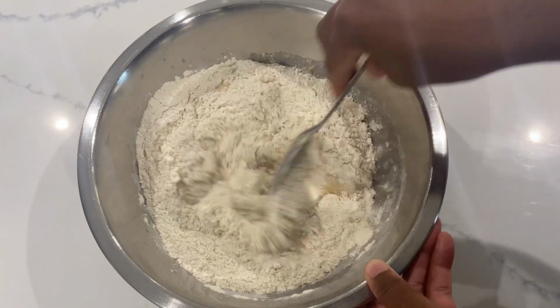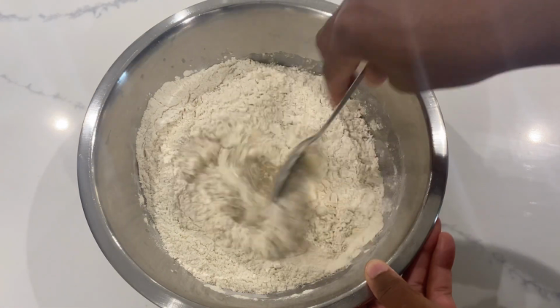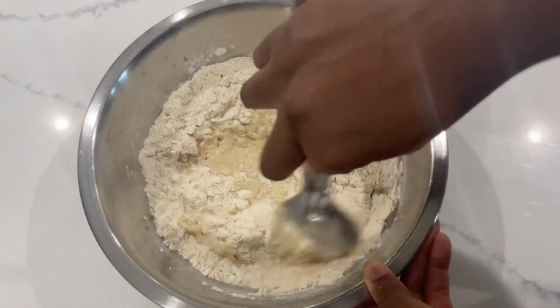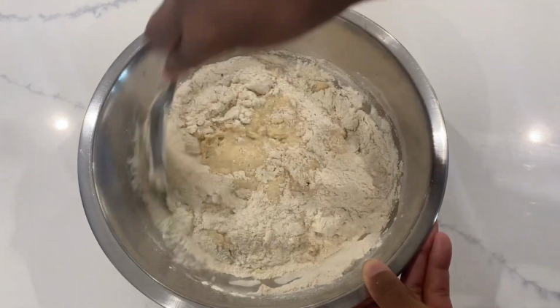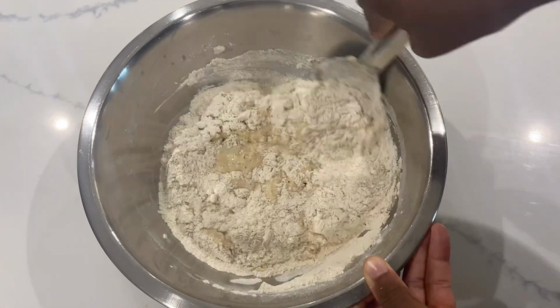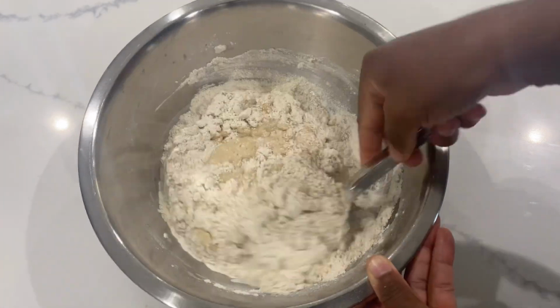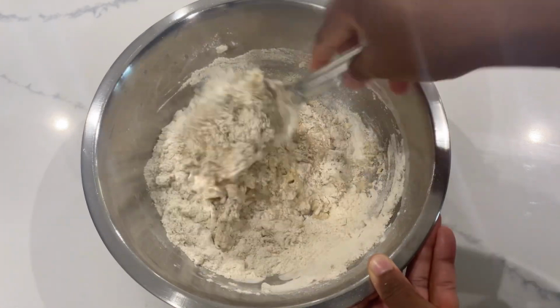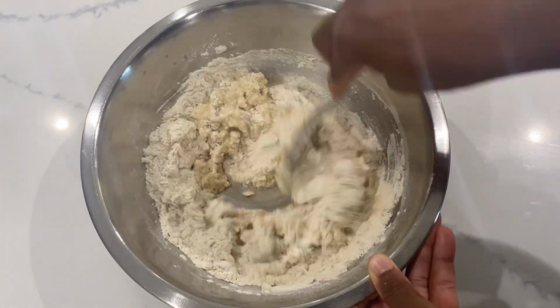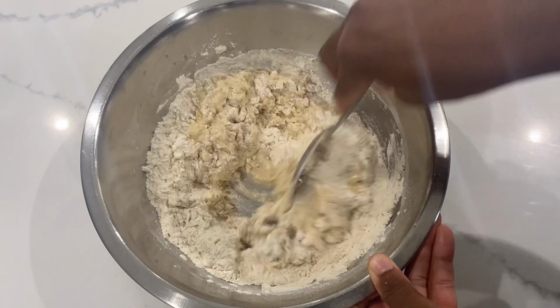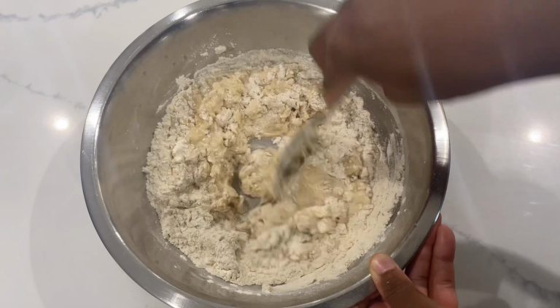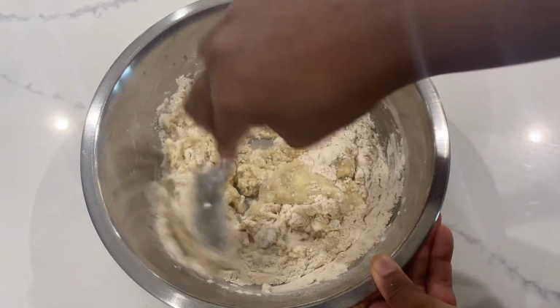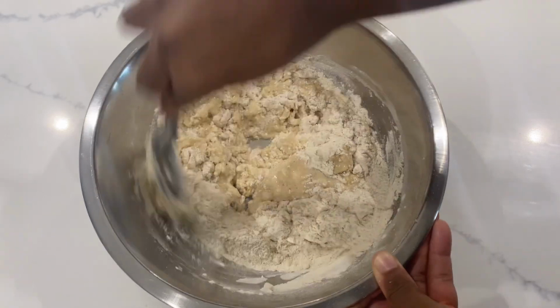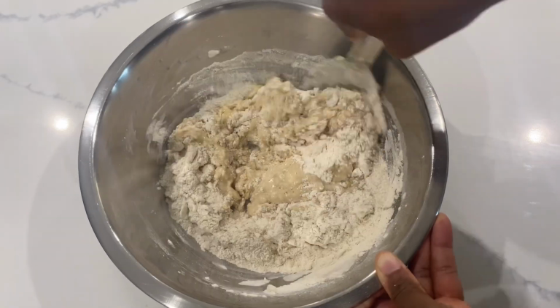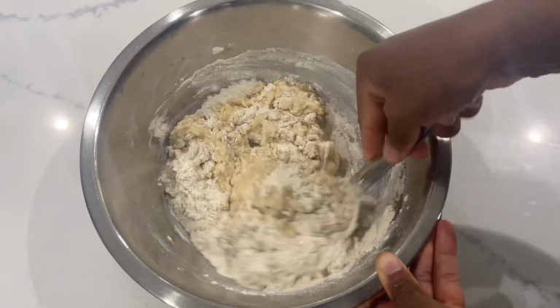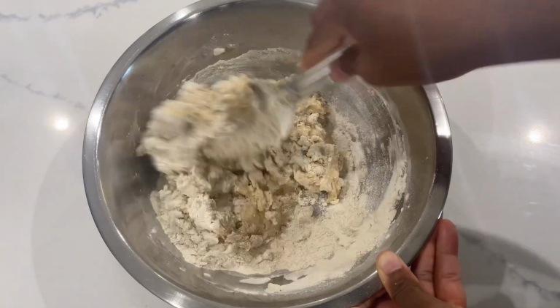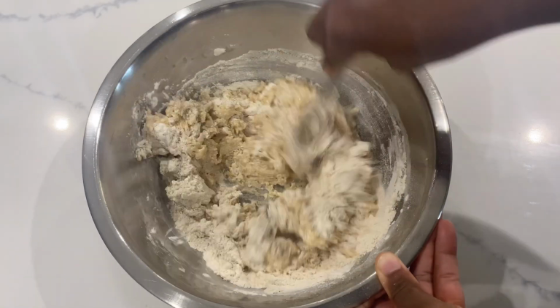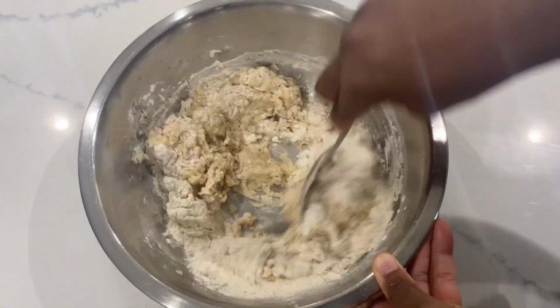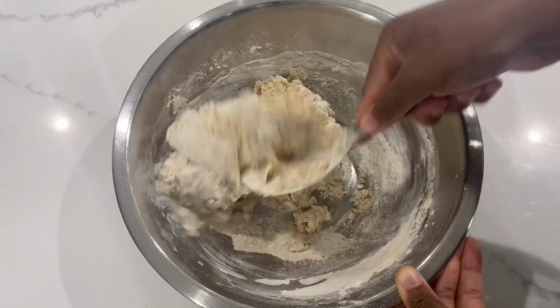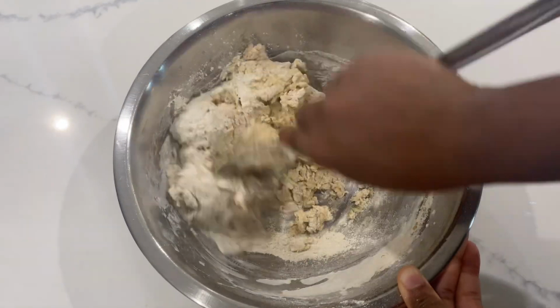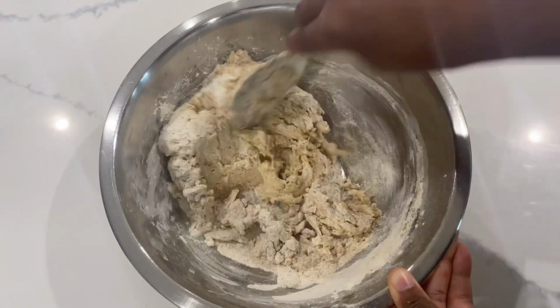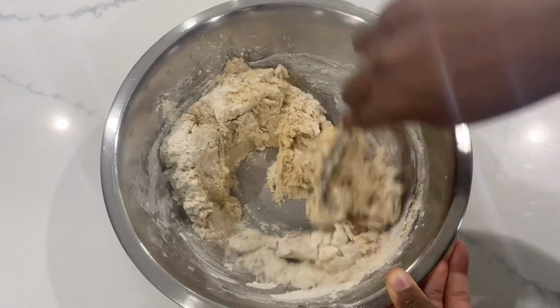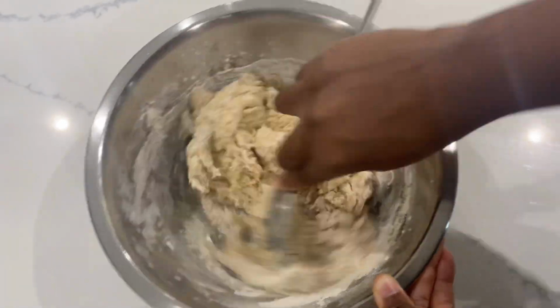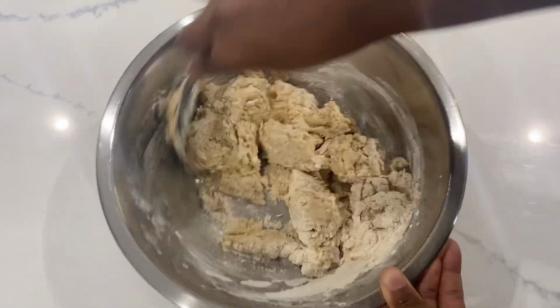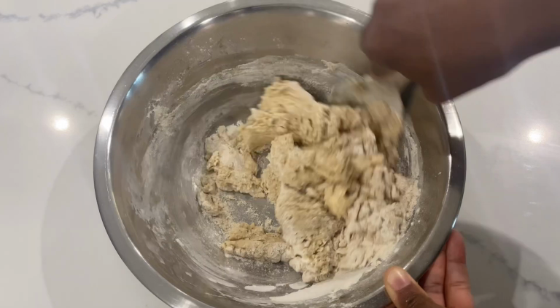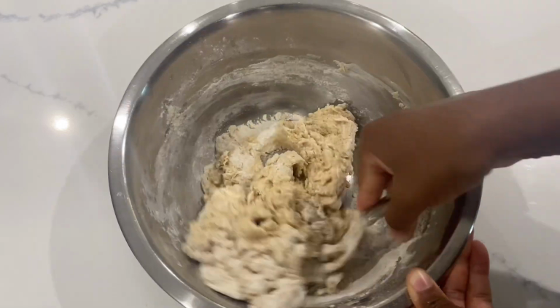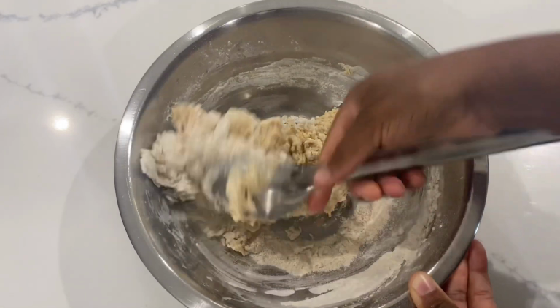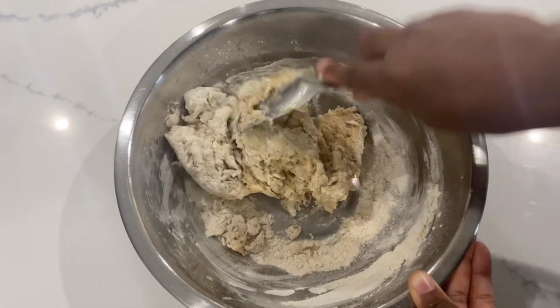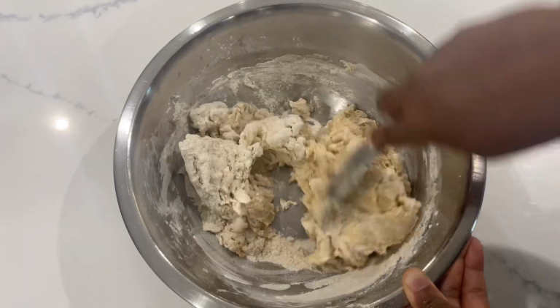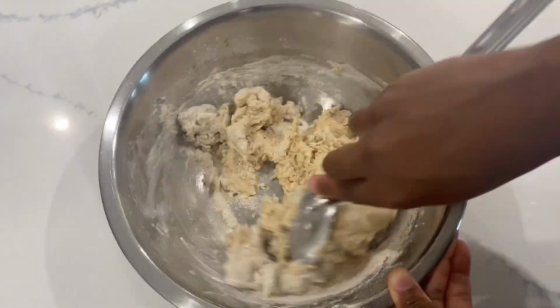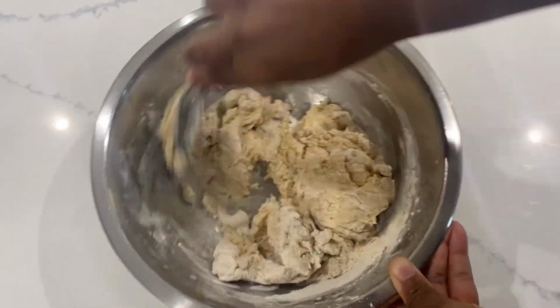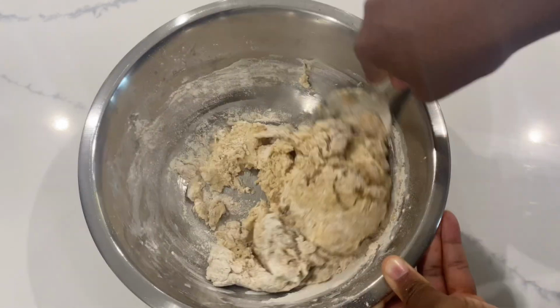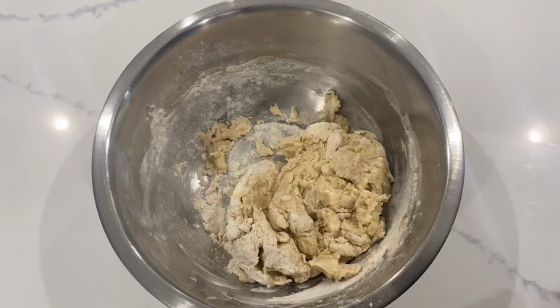Feel free to use milk if you prefer, or your preferred oil or sweetener. I choose to use alkaline water, but if you want to use milk that is fine. The water was fine enough for me, so based on your preference go for it.